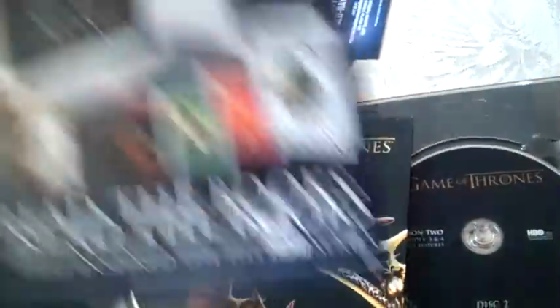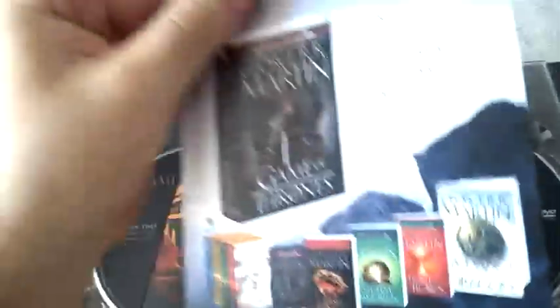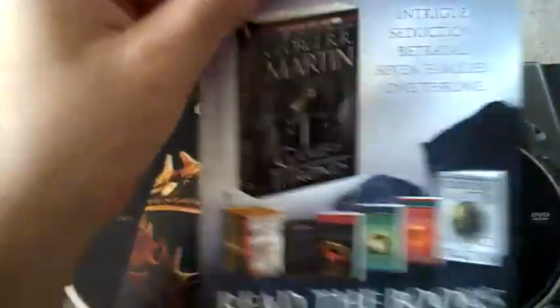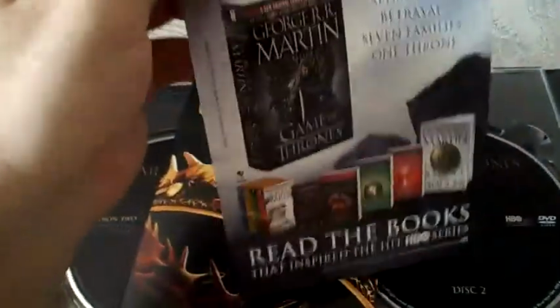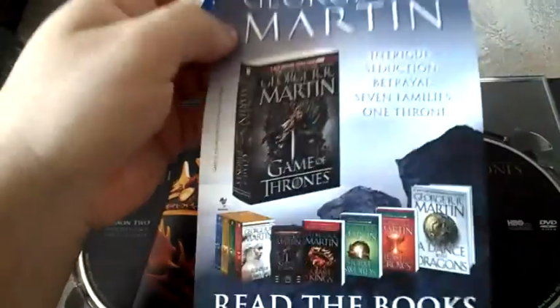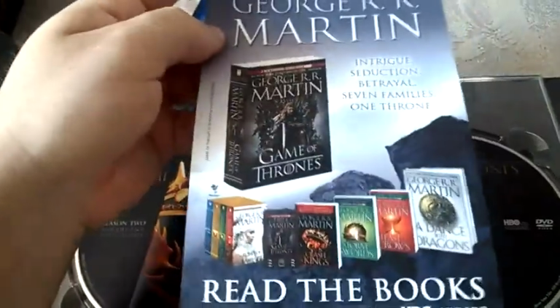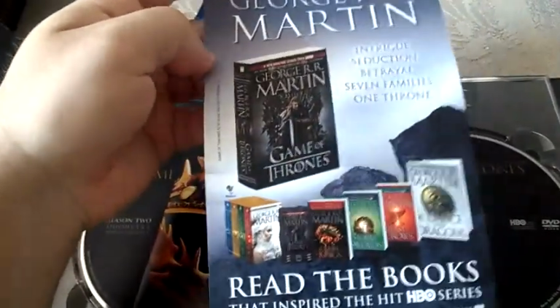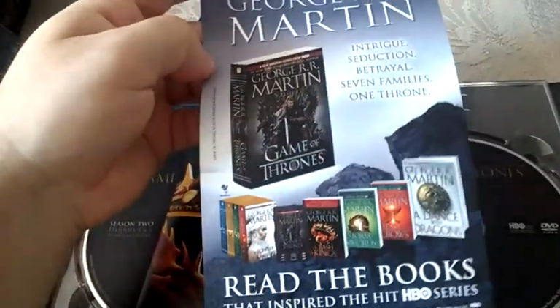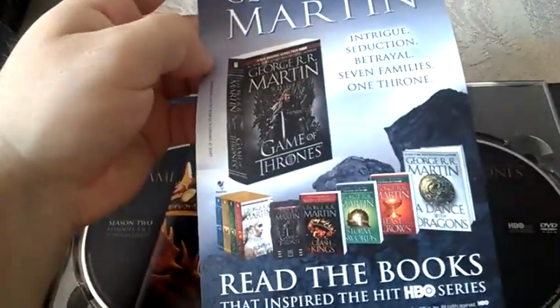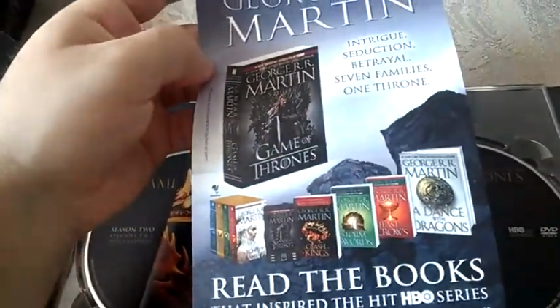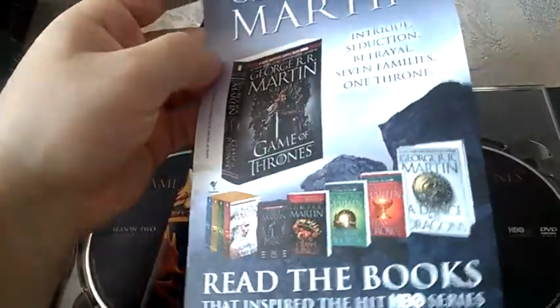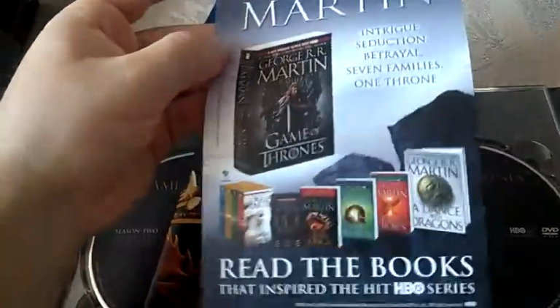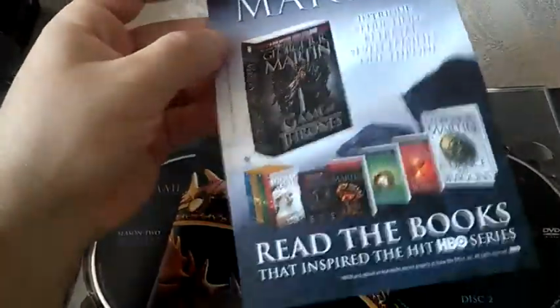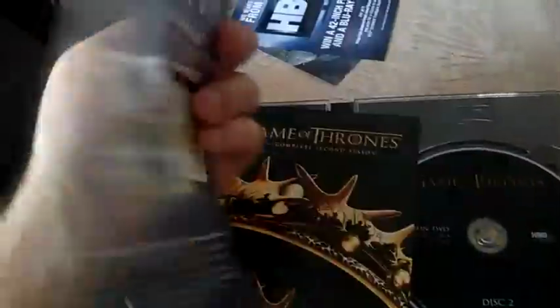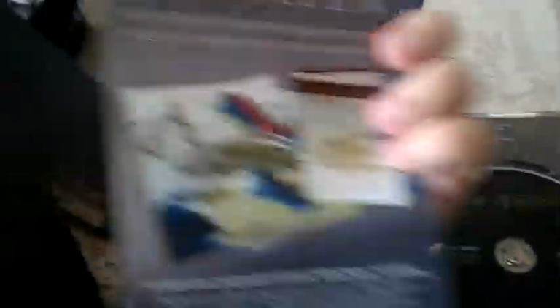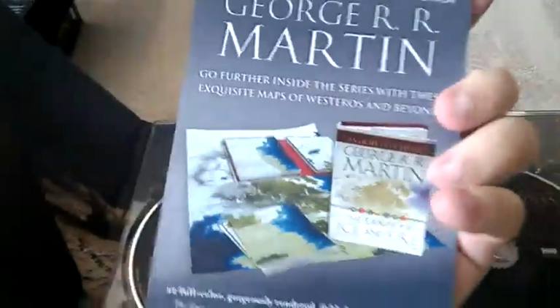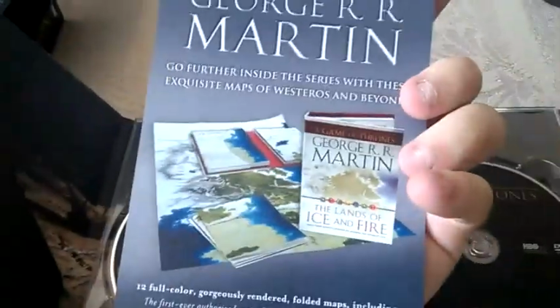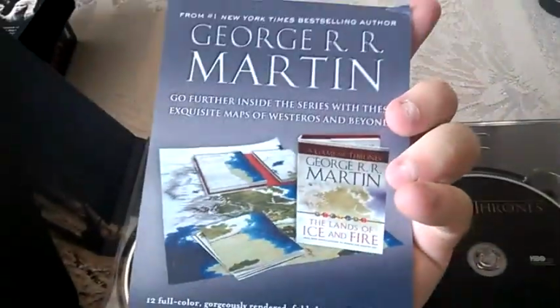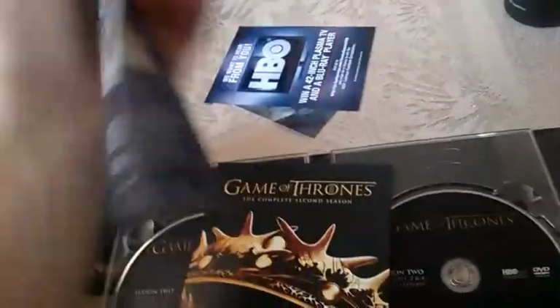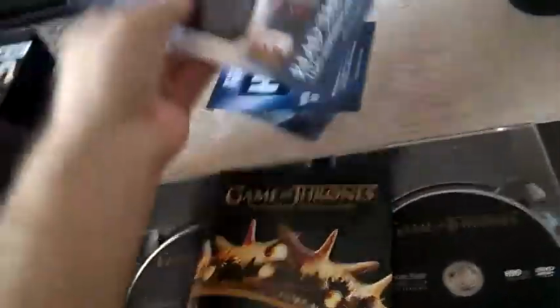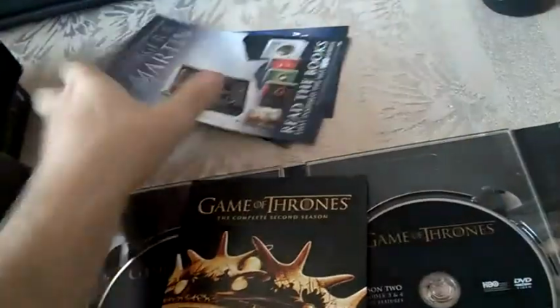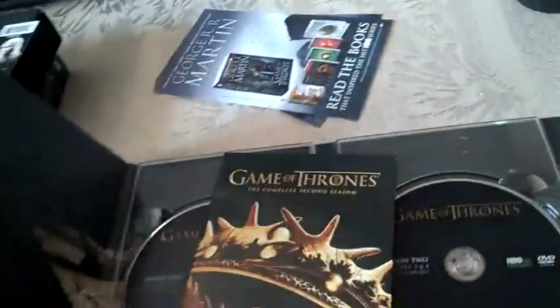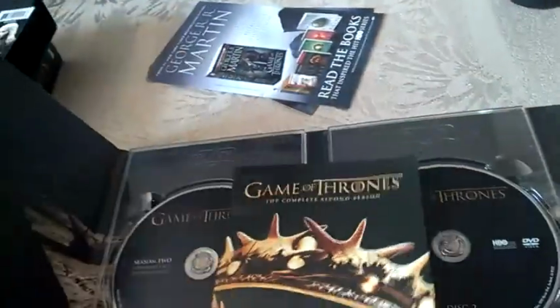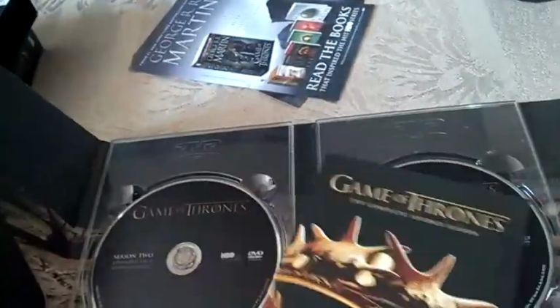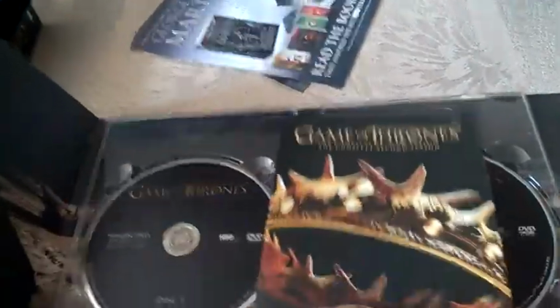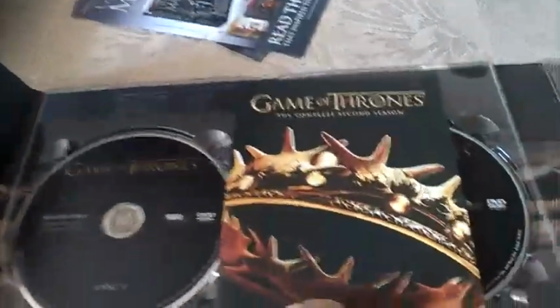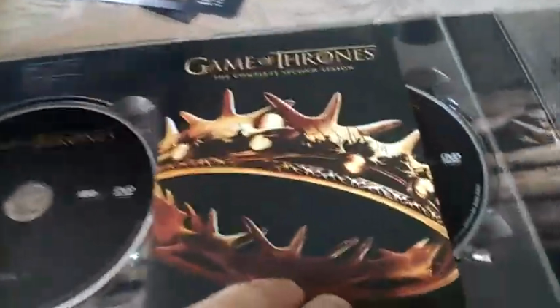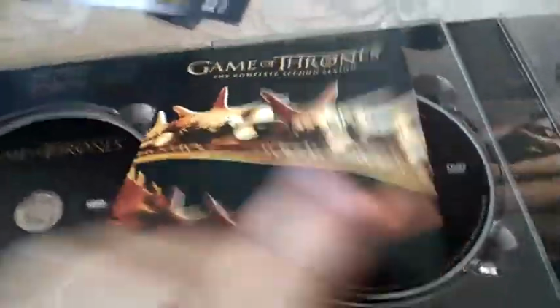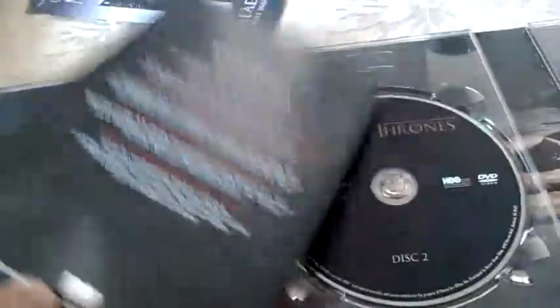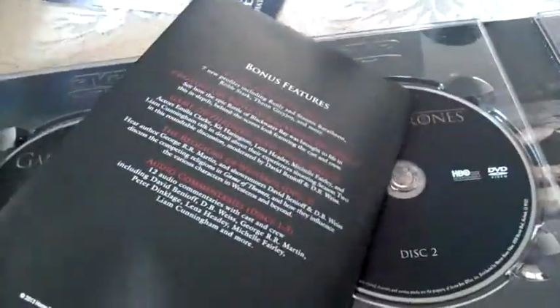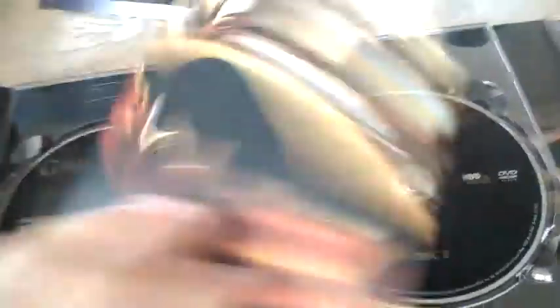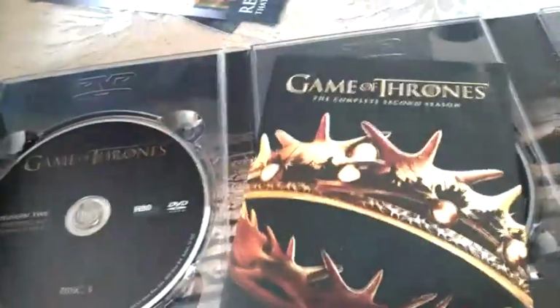And here I have information for the books that you may also purchase, and here we have a book guide of the show.